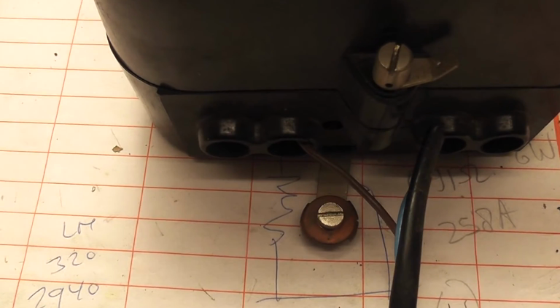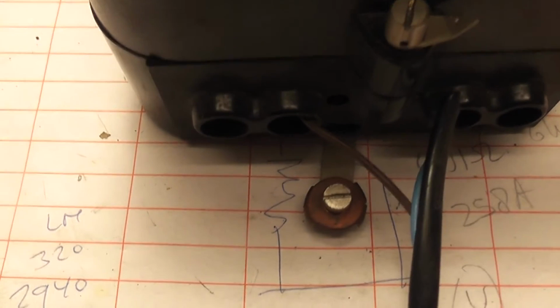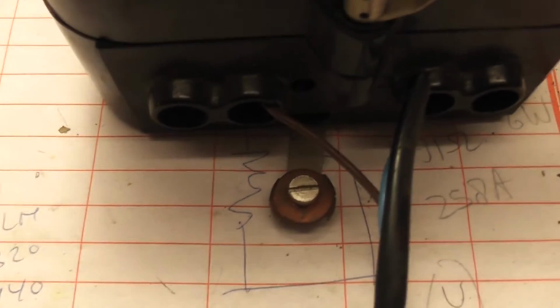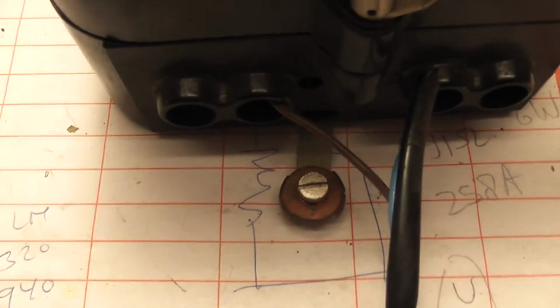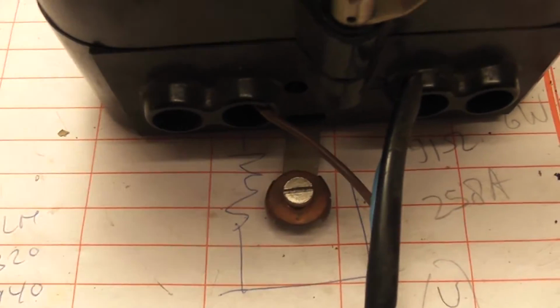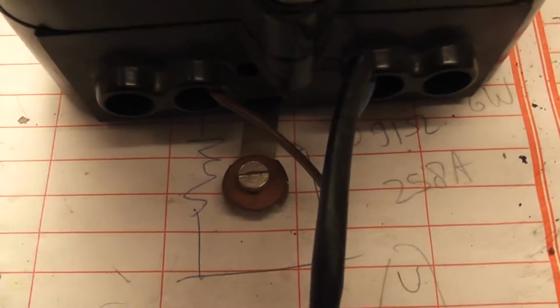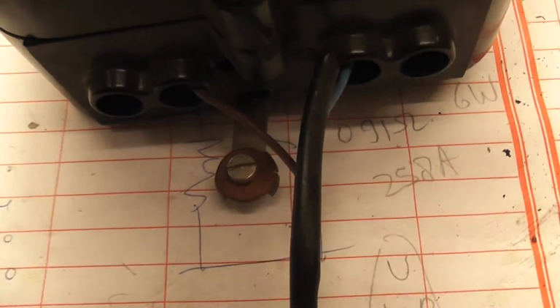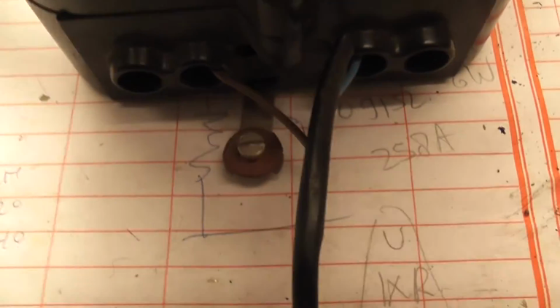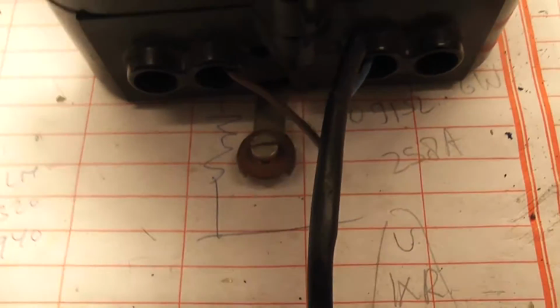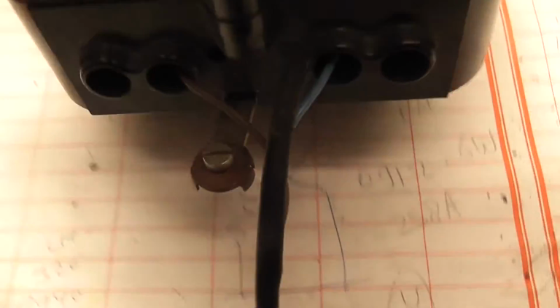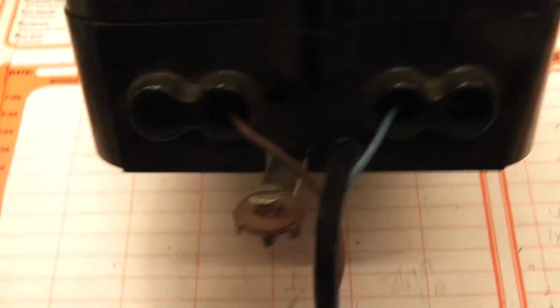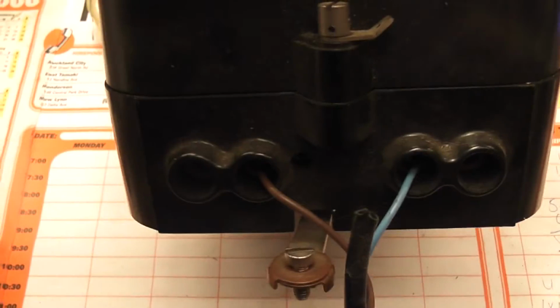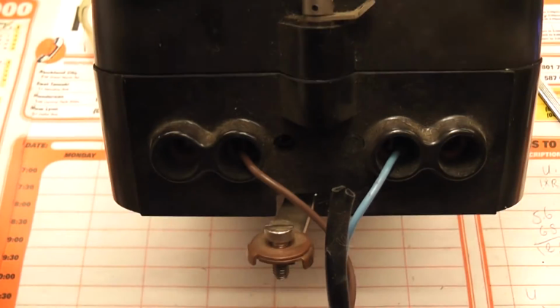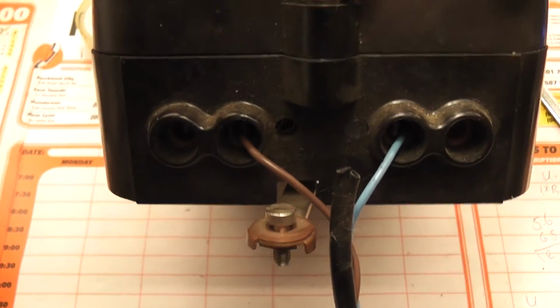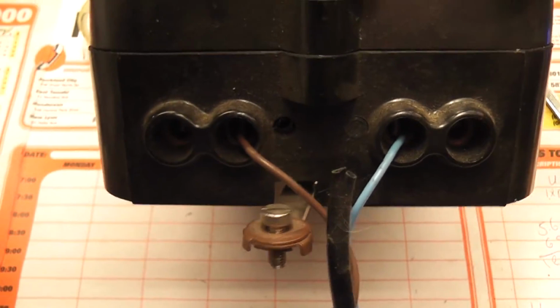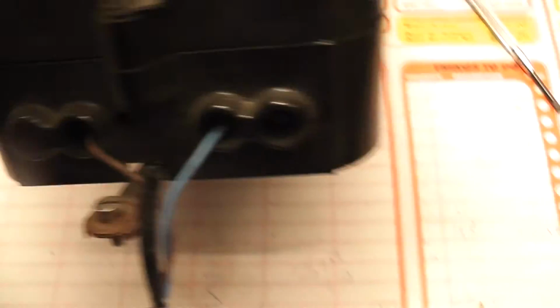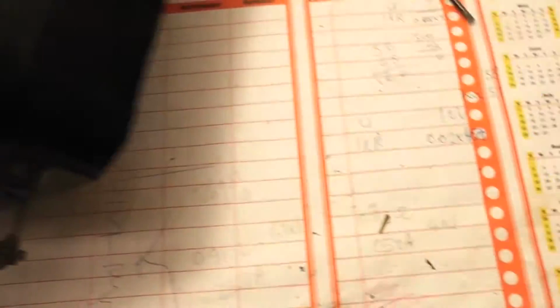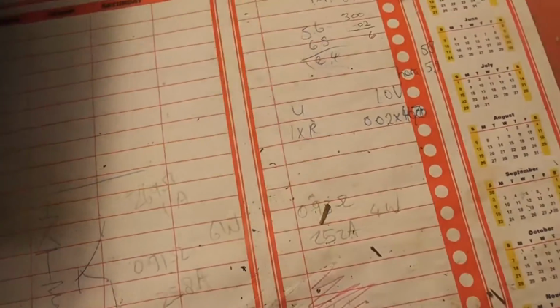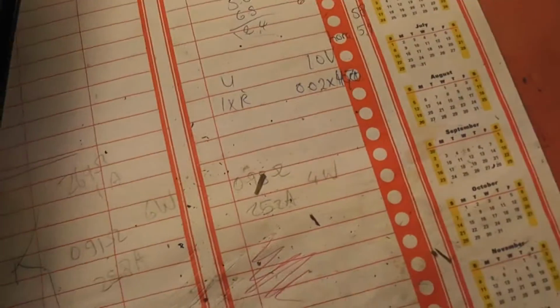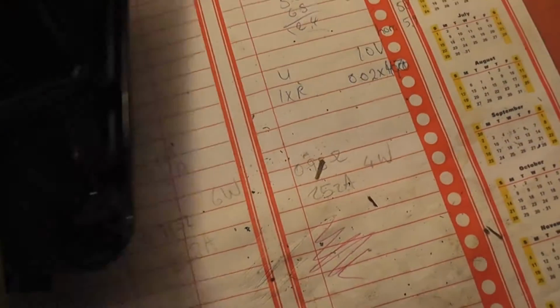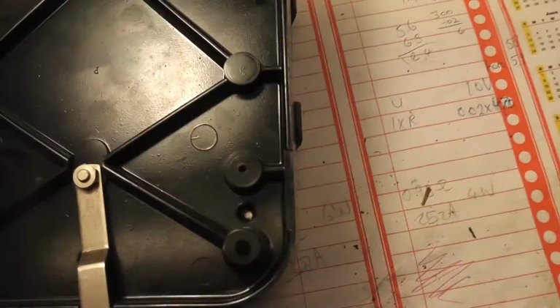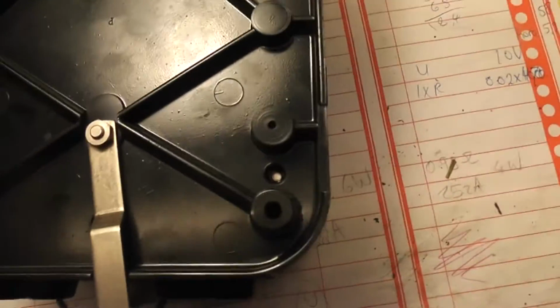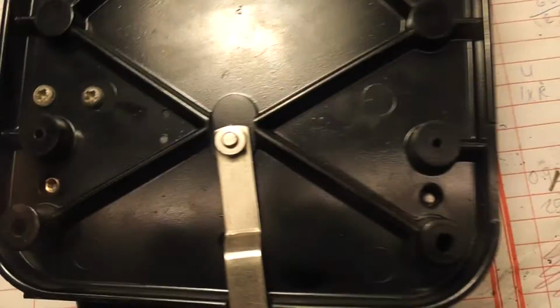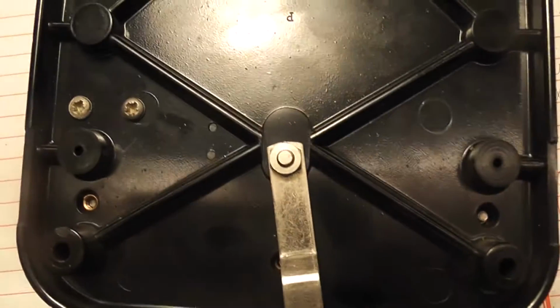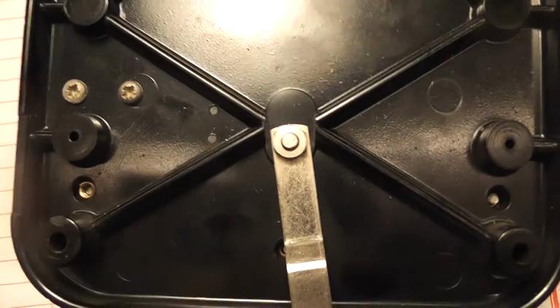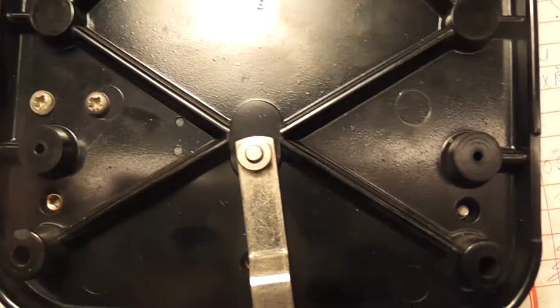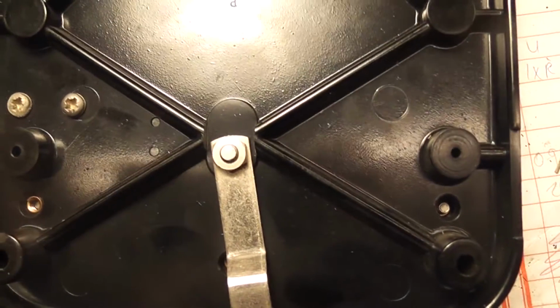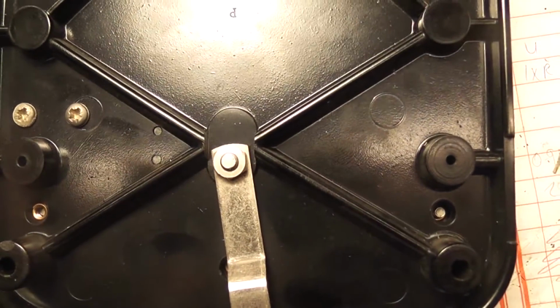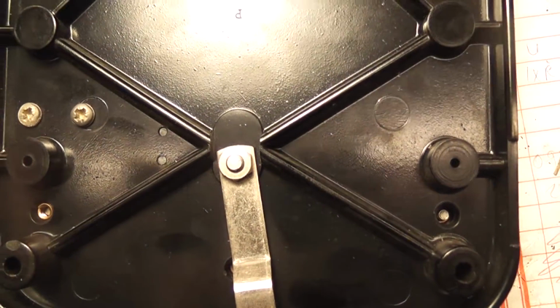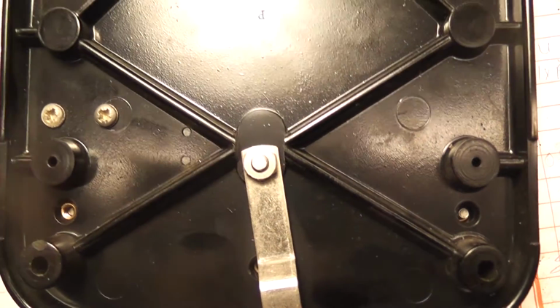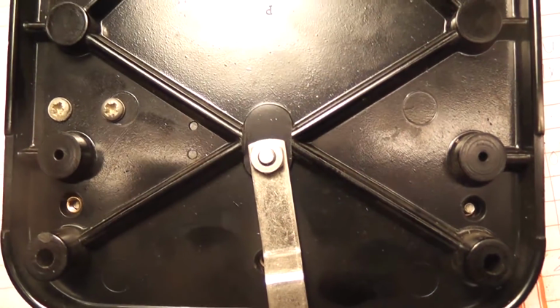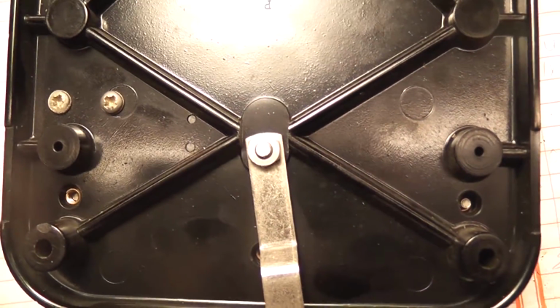There is a big earthing terminal at the bottom of the time switch which is supposed to be connected to ground. That basically goes on the back of the clock where it is screwed through the backplate base and touches the metal of the inside.